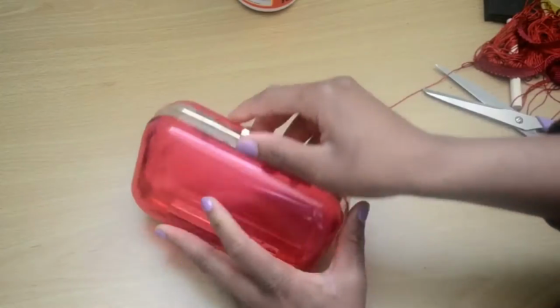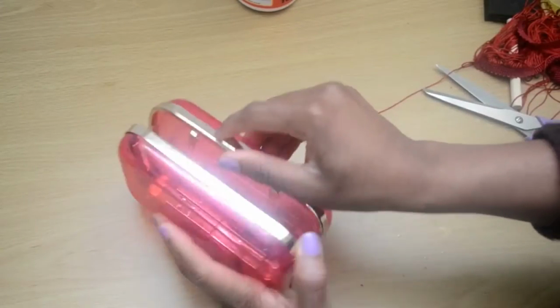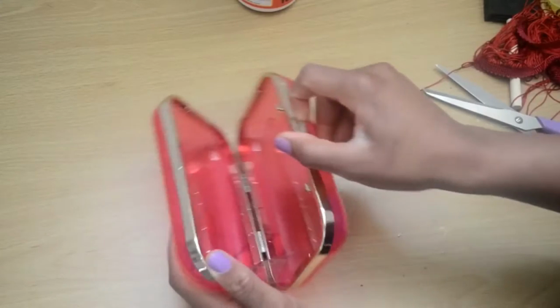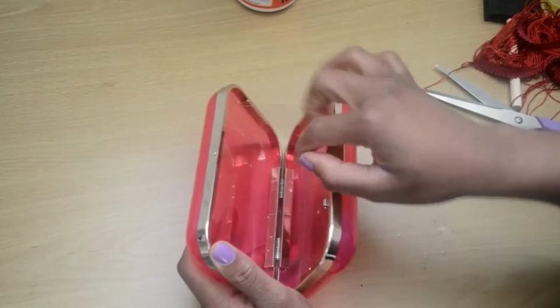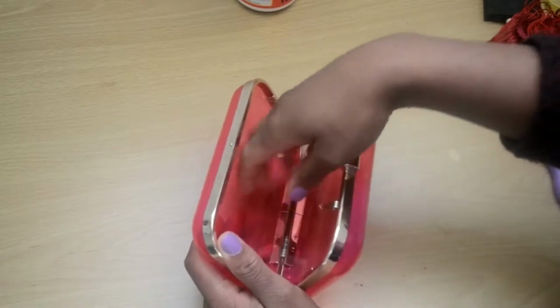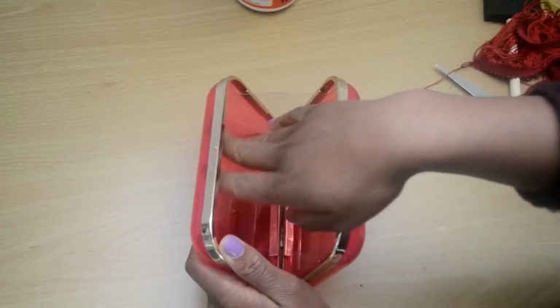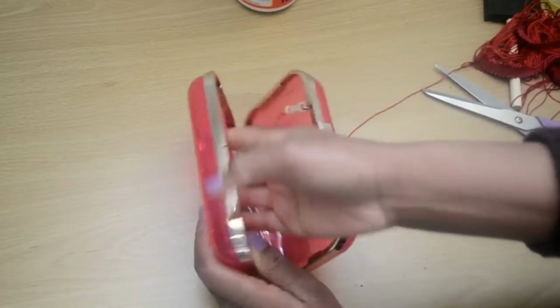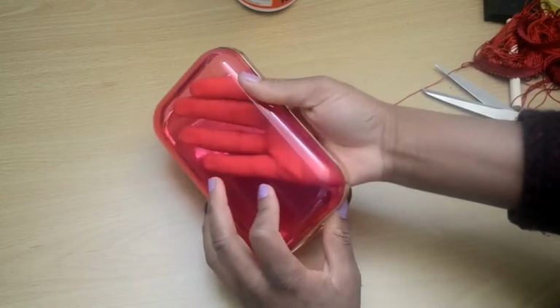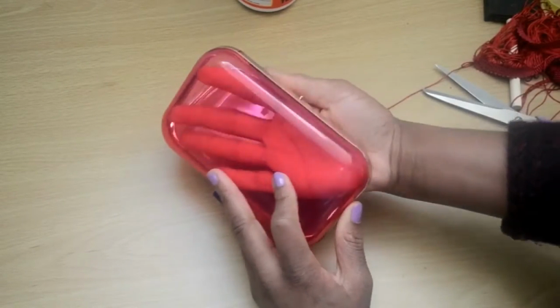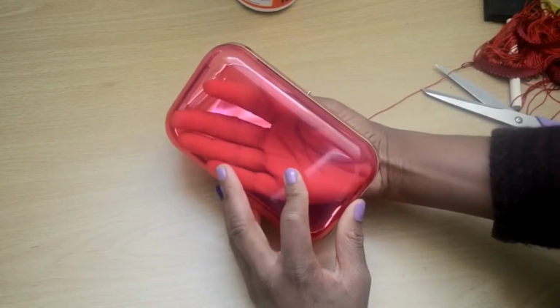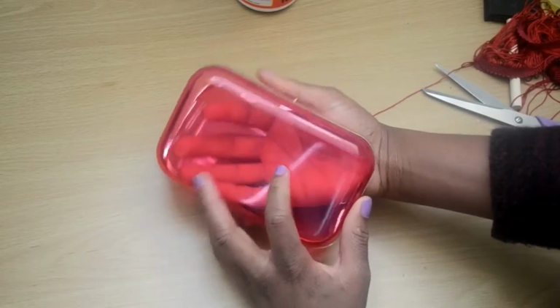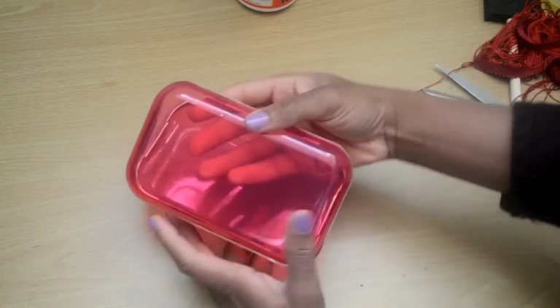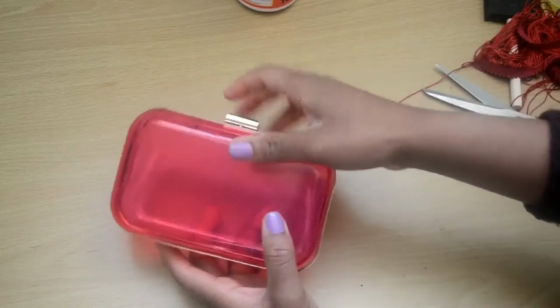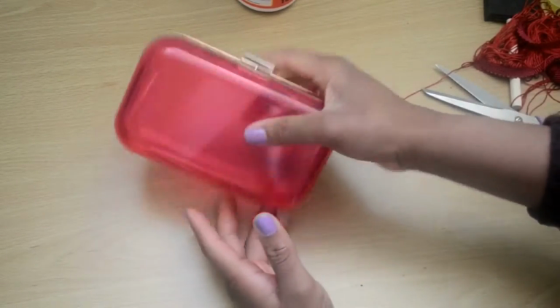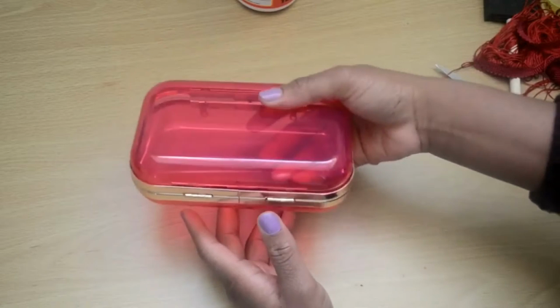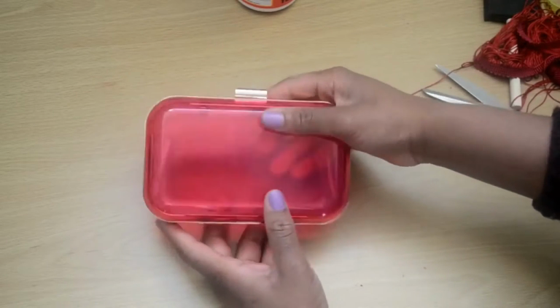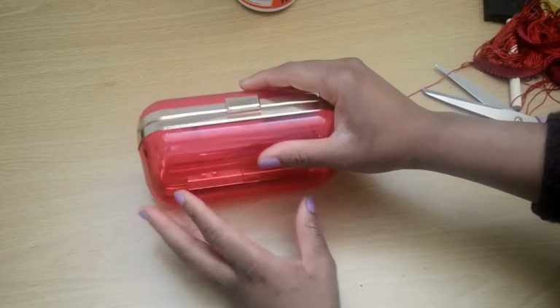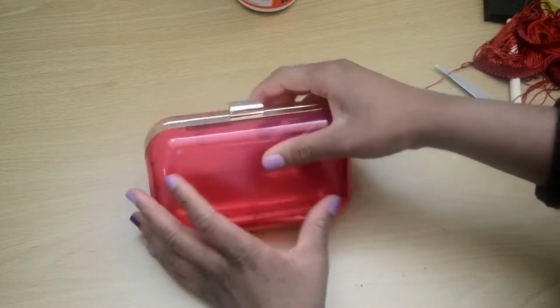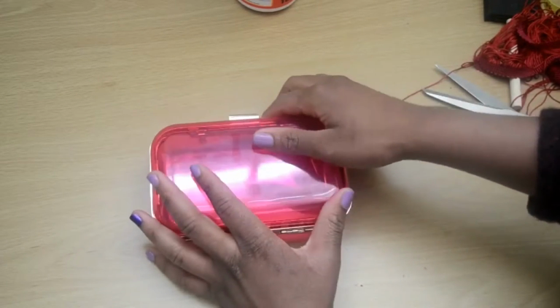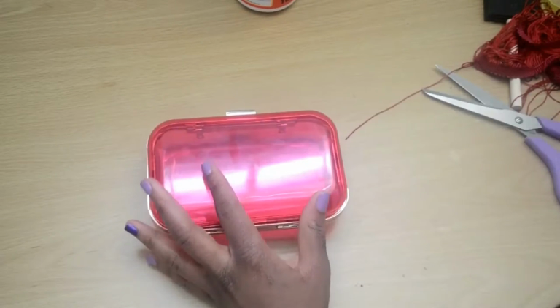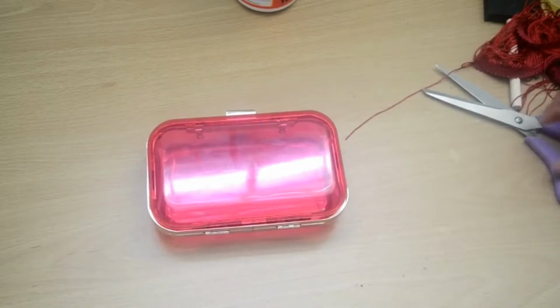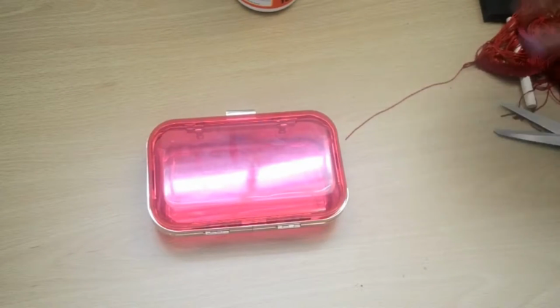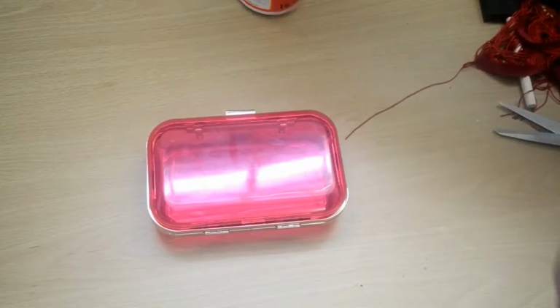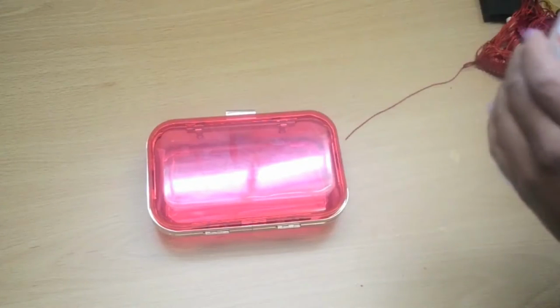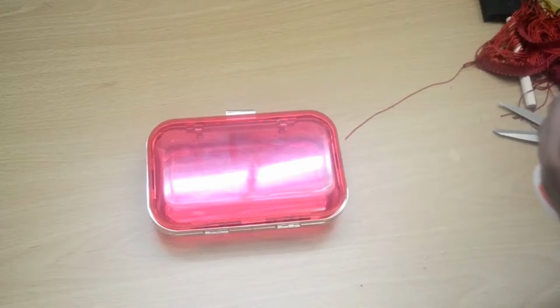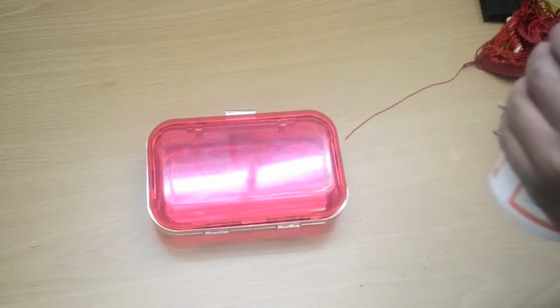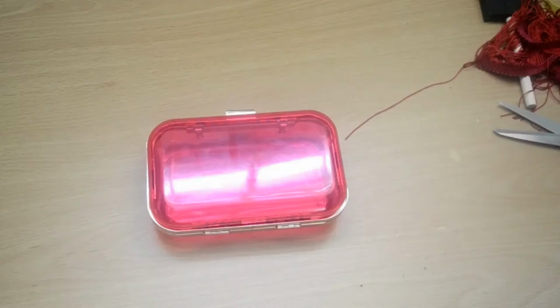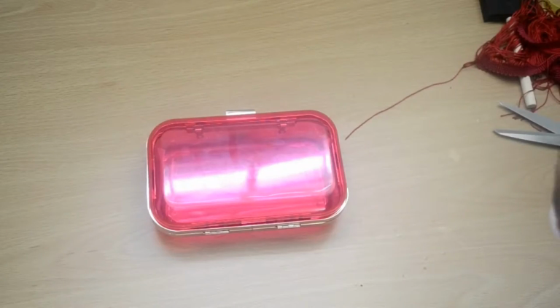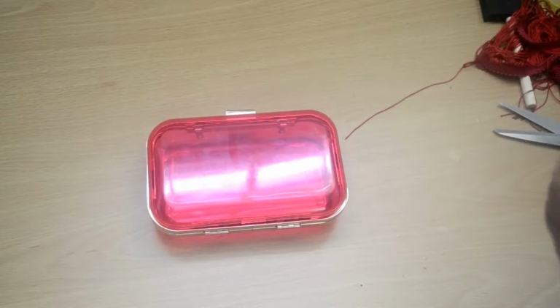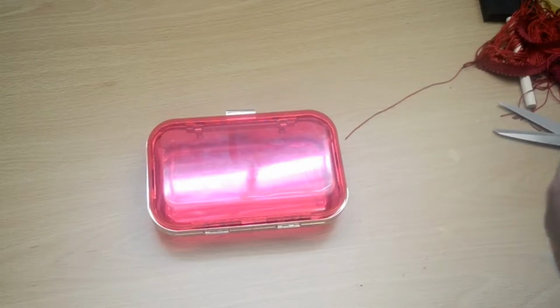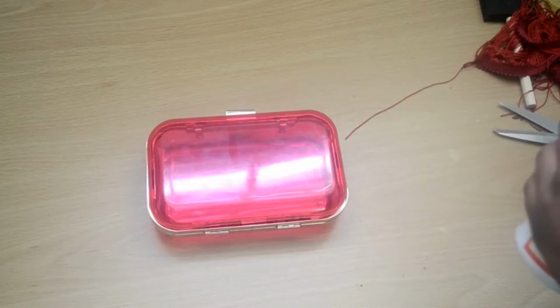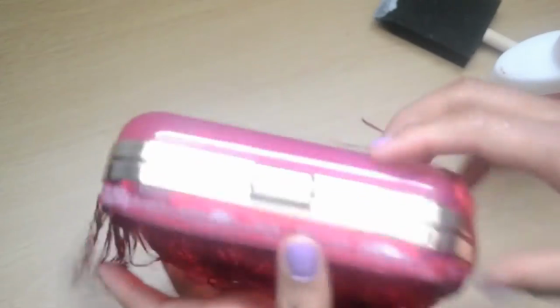Once you're done with that, you can decide to cover up your clutch so it's not transparent. If you have a transparent one and don't mind it, just continue on. But if you want to know how to cover up the inside of the clutch, you can watch my other clutch tutorial.